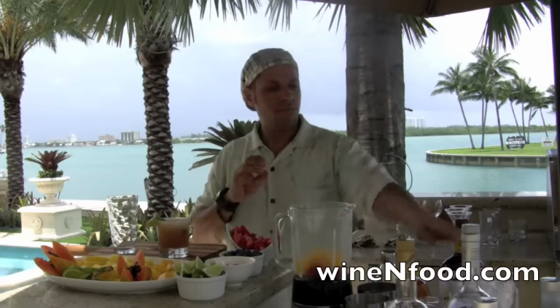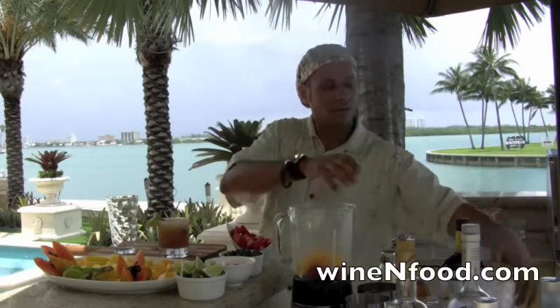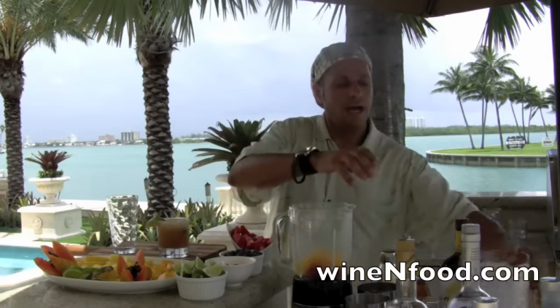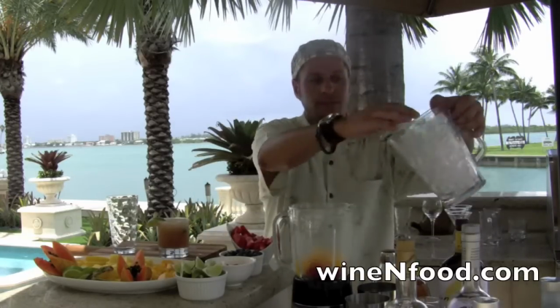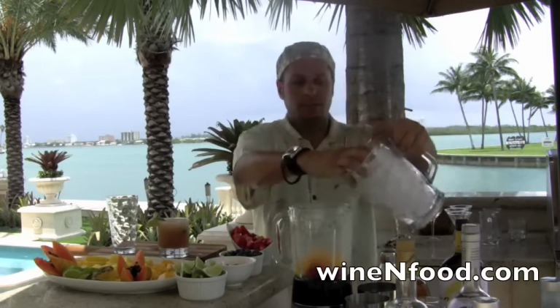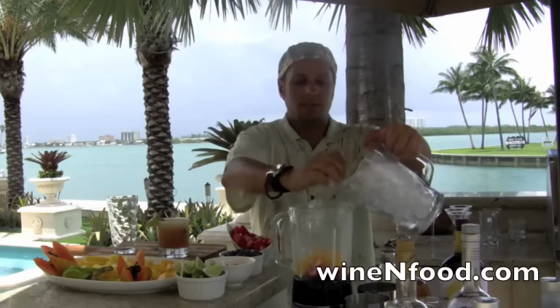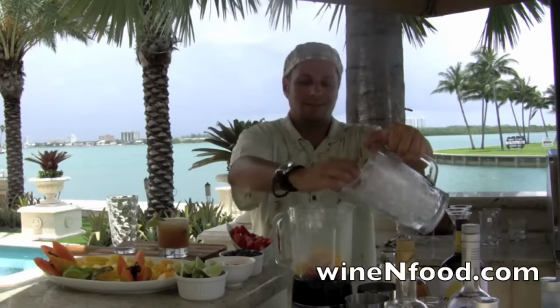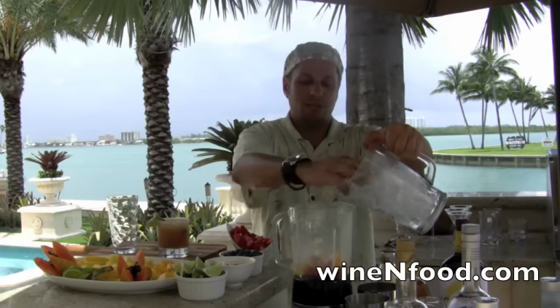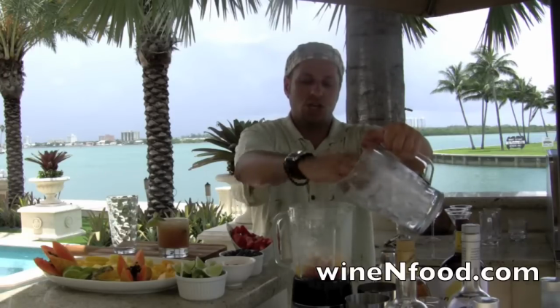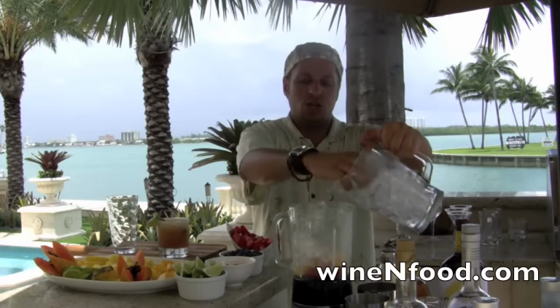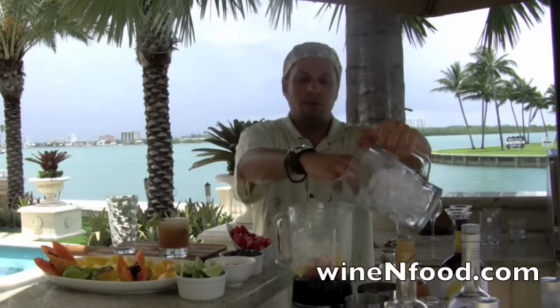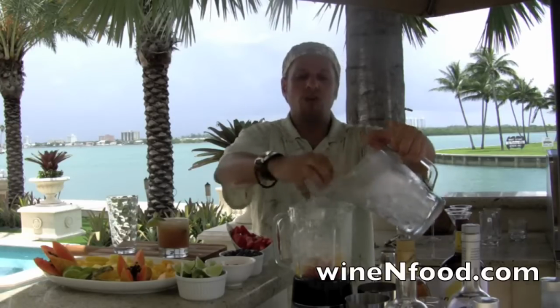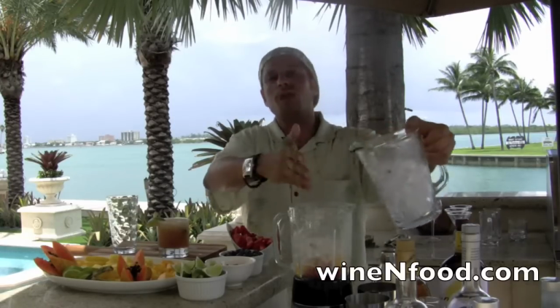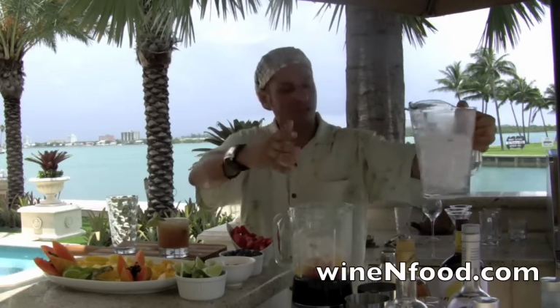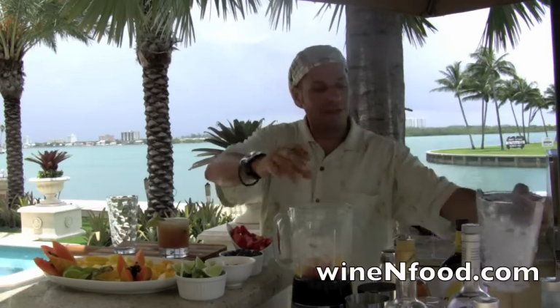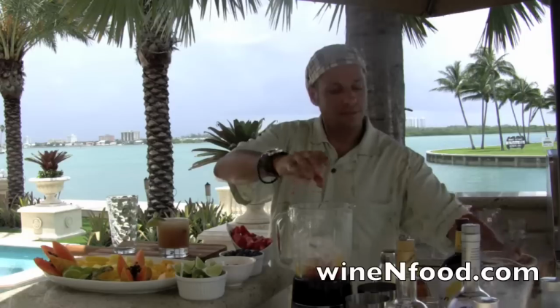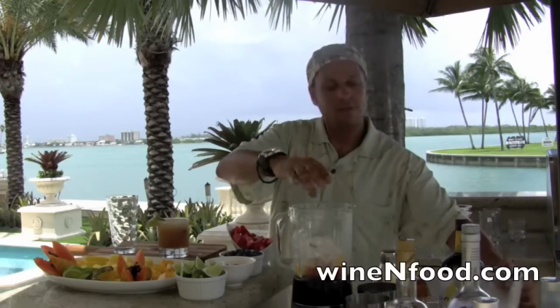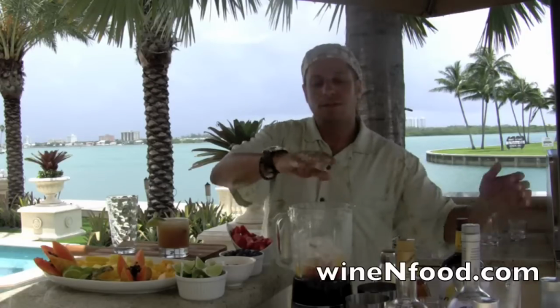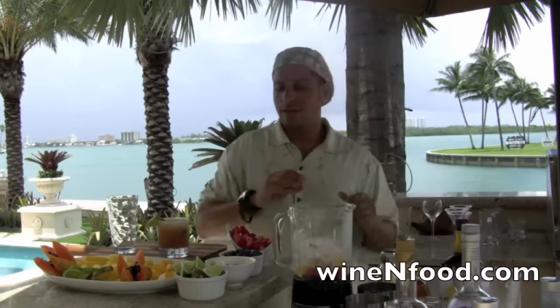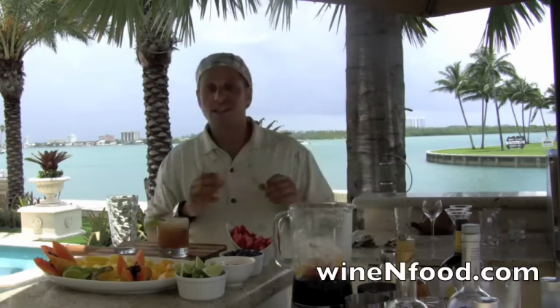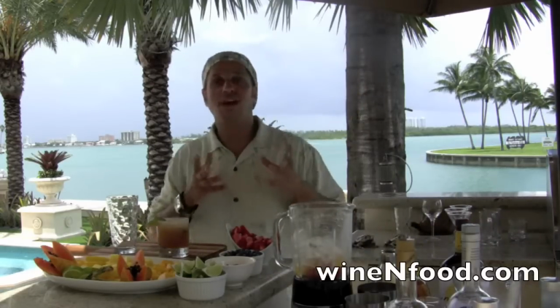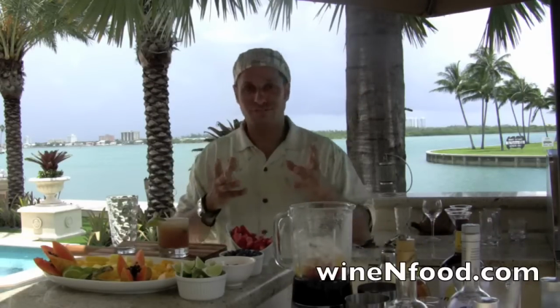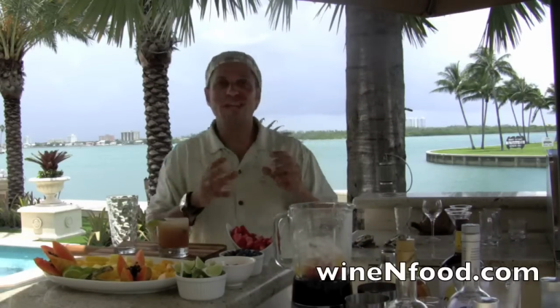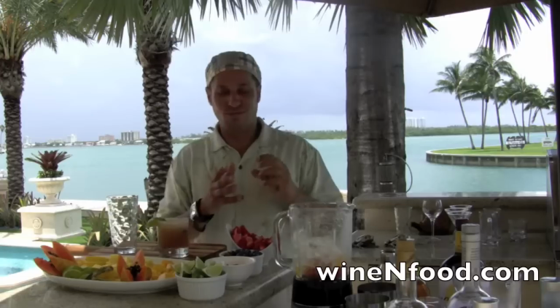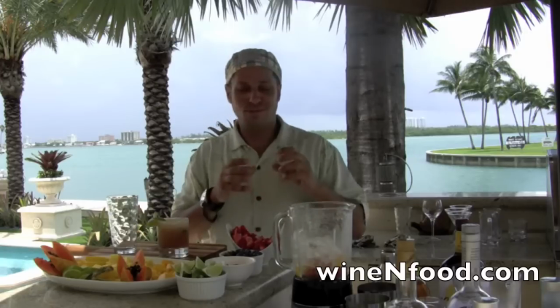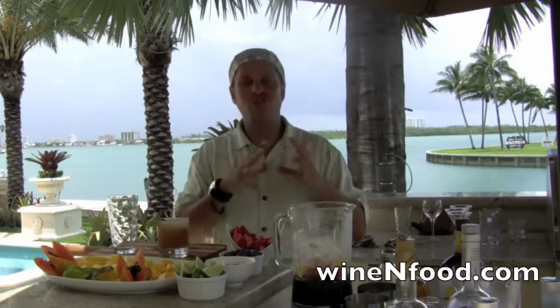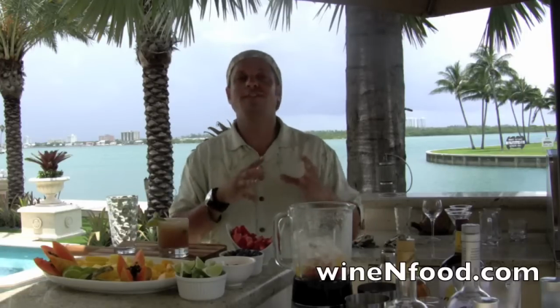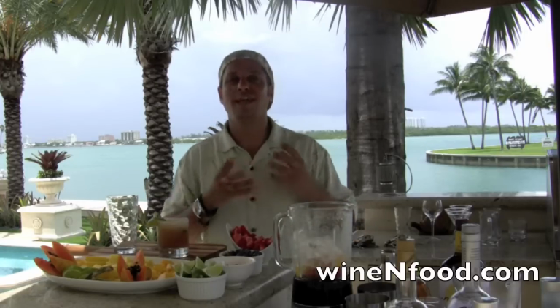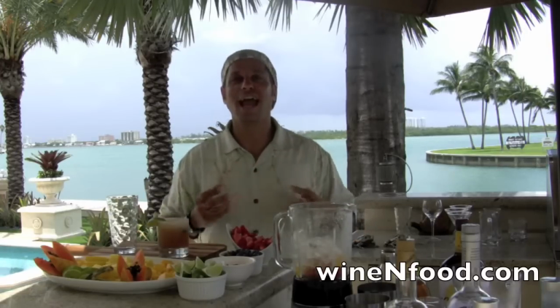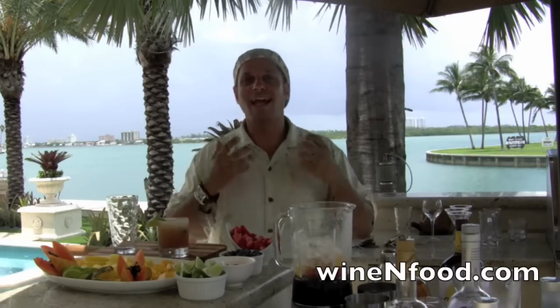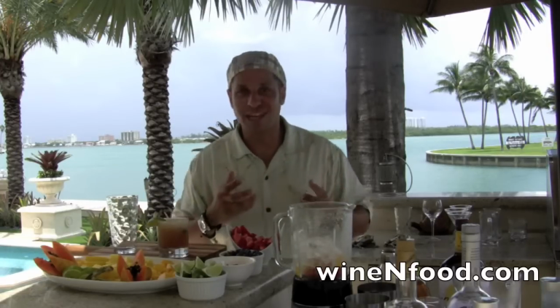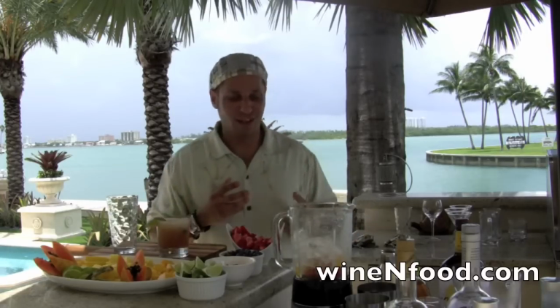Put the ice in. Maybe you're wondering why I'm using my hands — that's love. You need to put your hands in it and the drink gets the love.